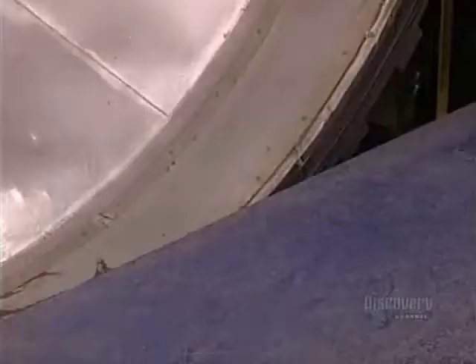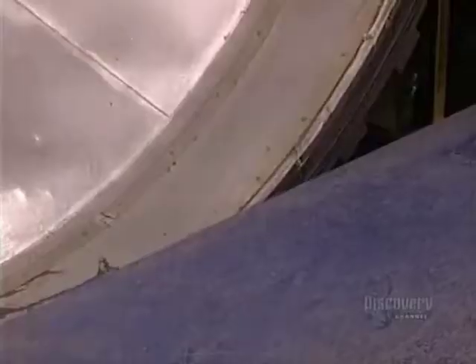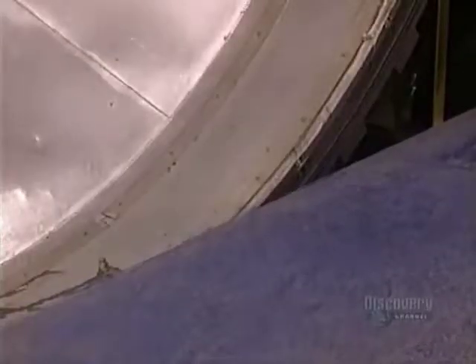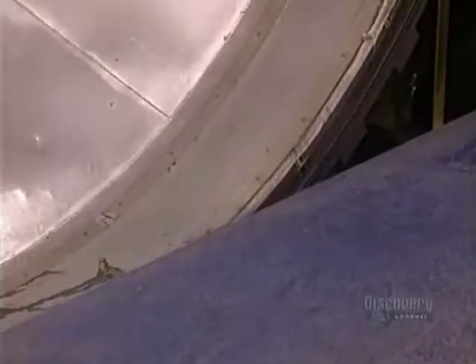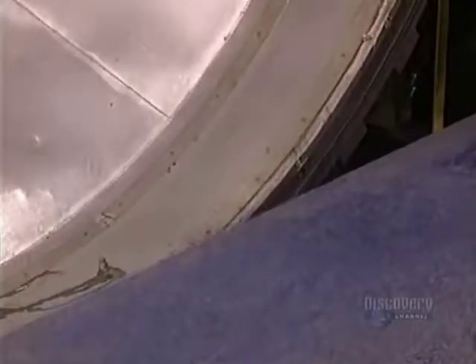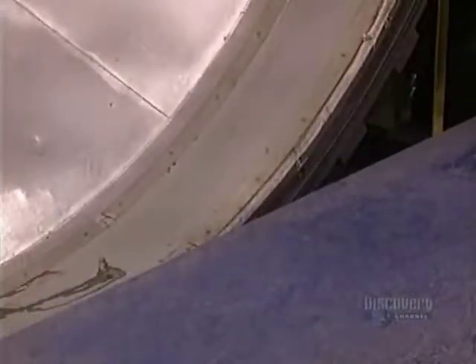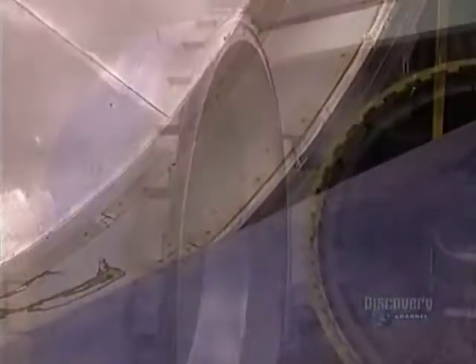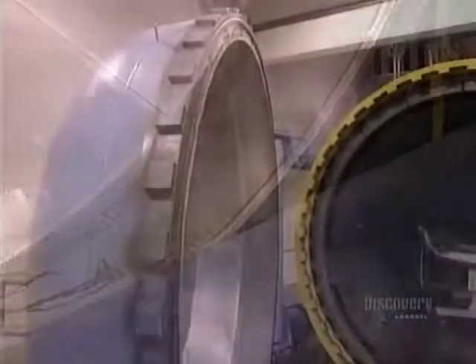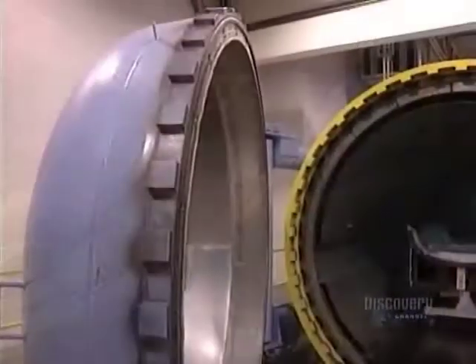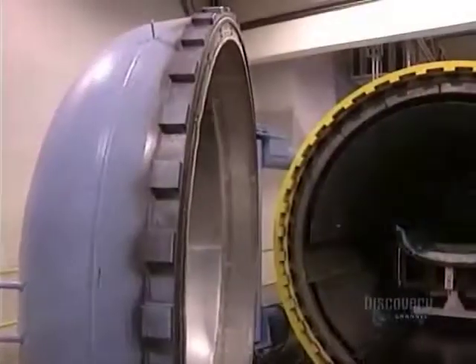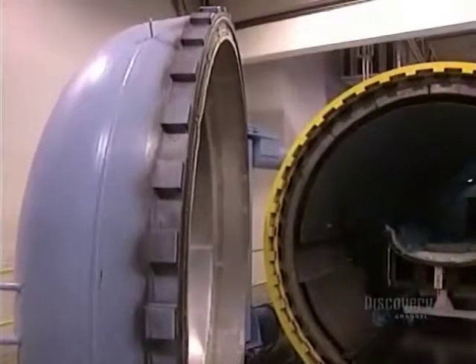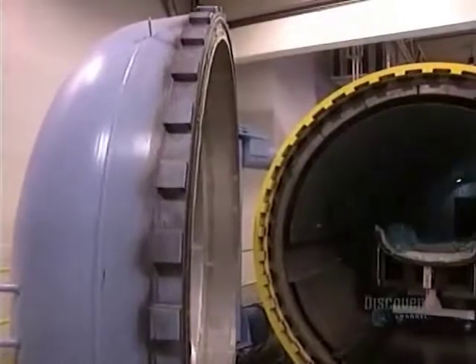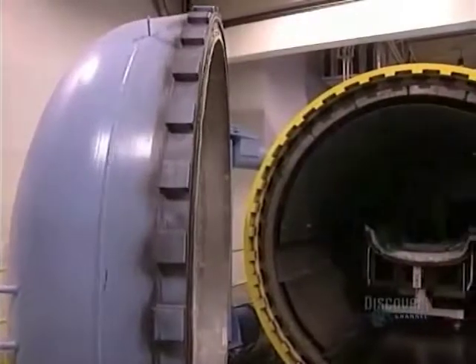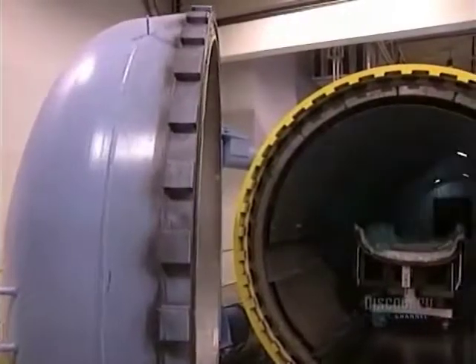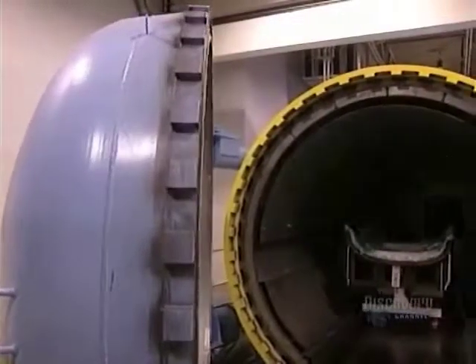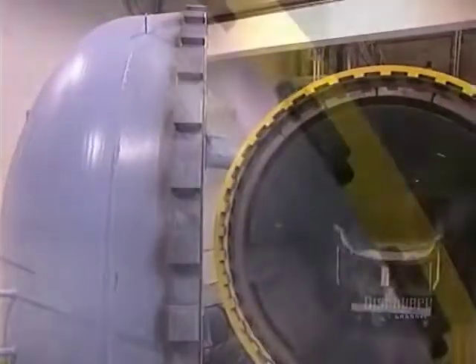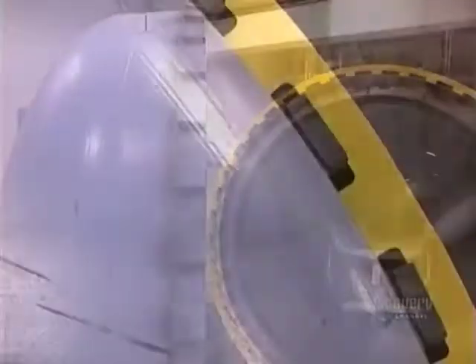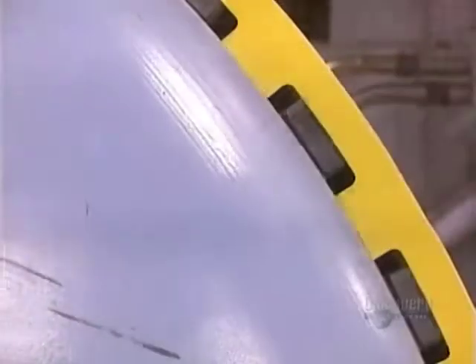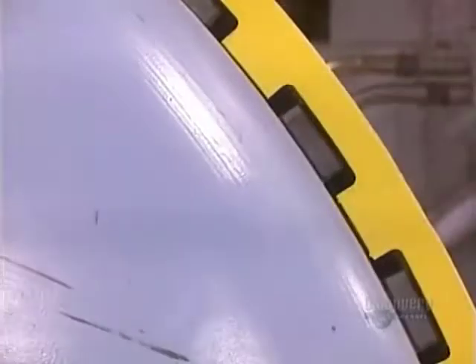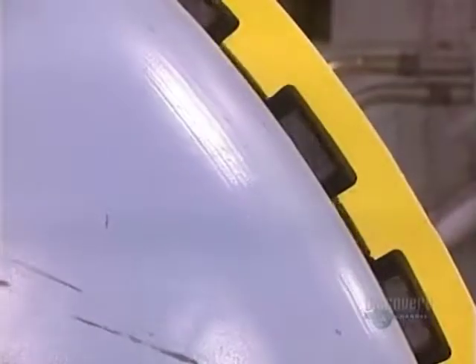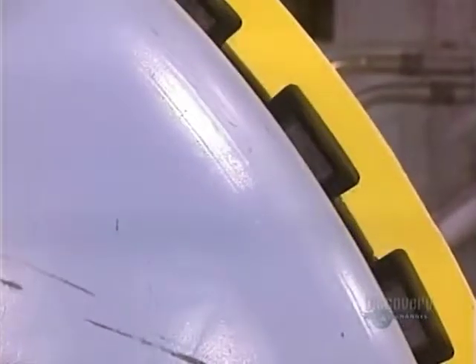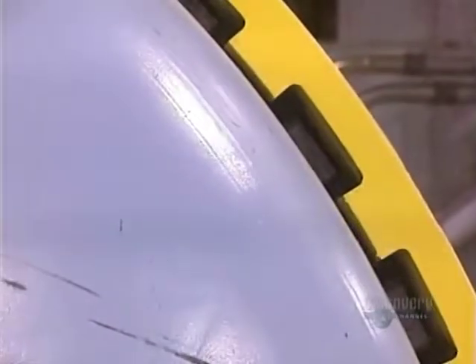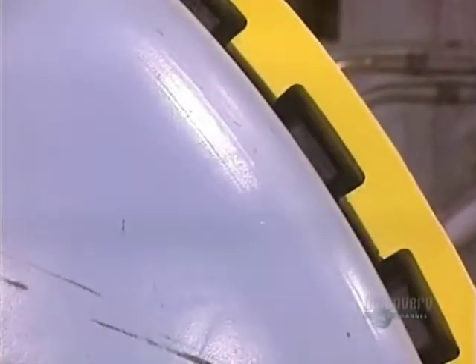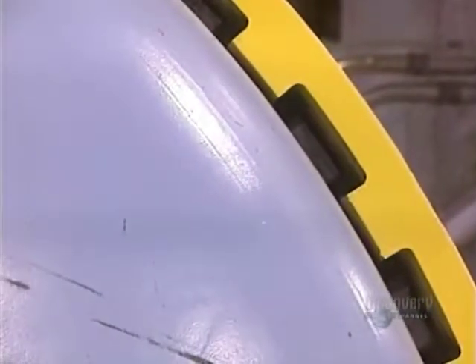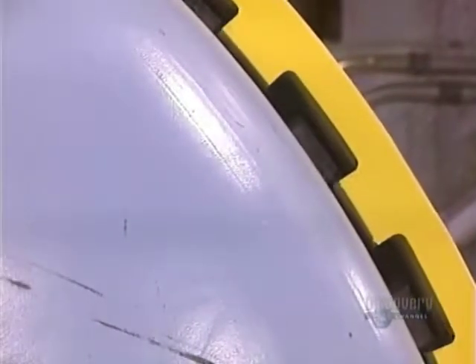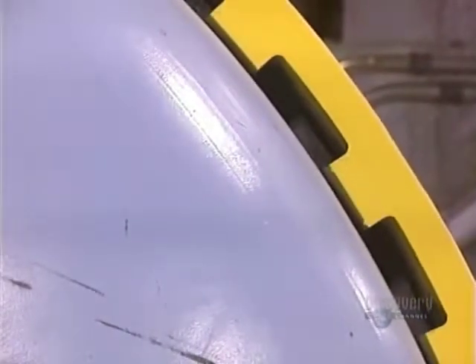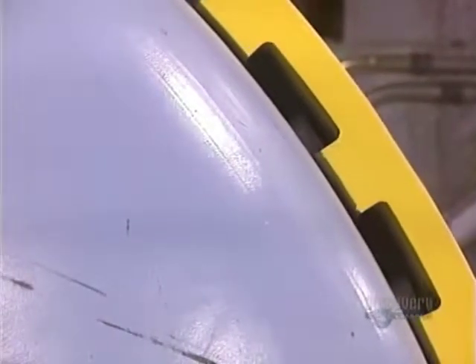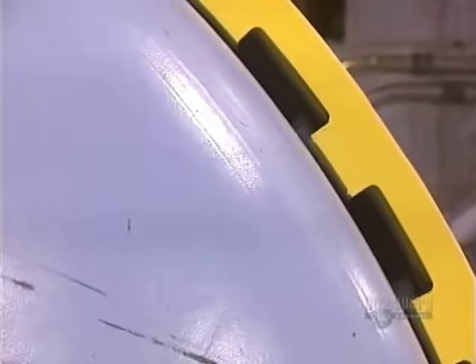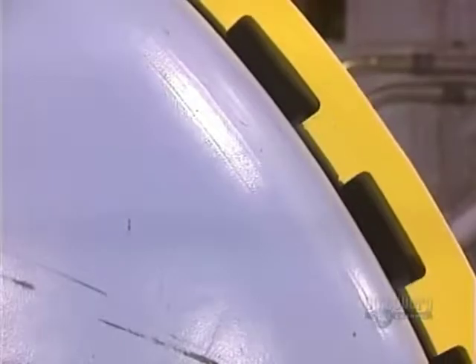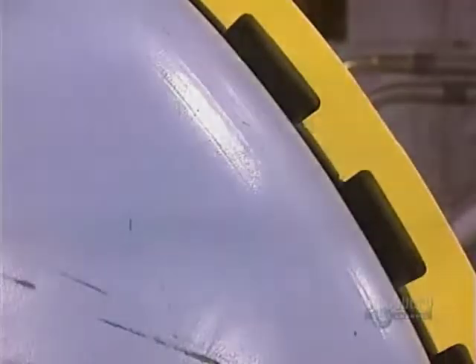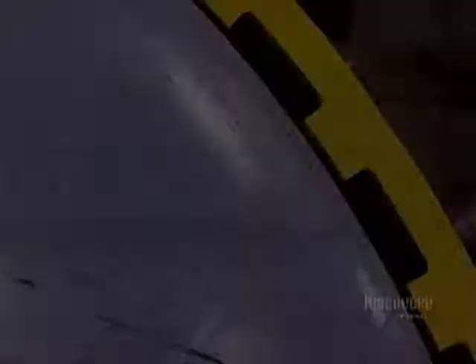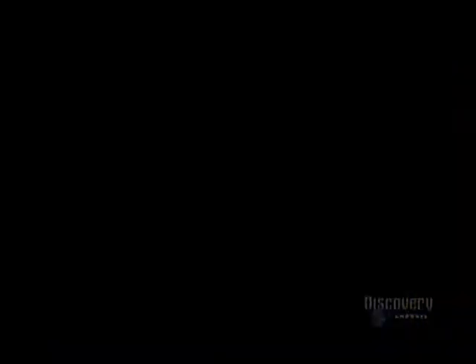But the carbon fiber is still soft. To harden, it must be baked under pressure for 10 hours in an autoclave oven at 177 degrees centigrade.